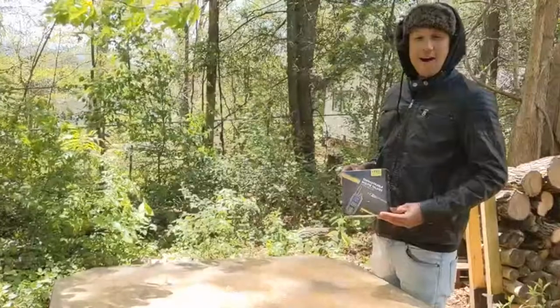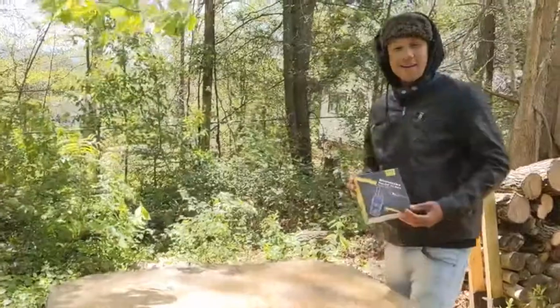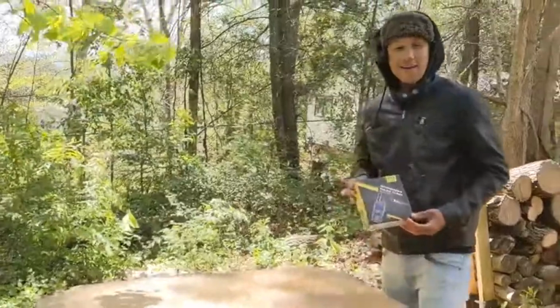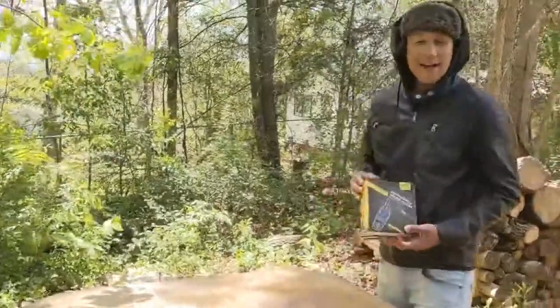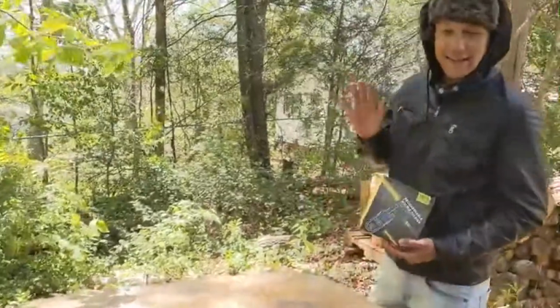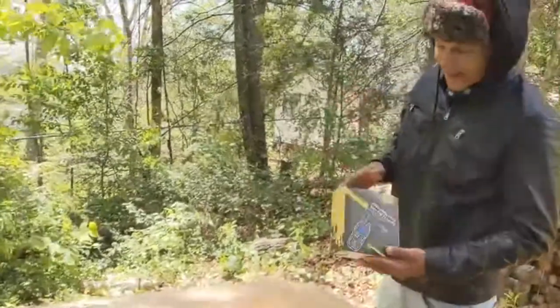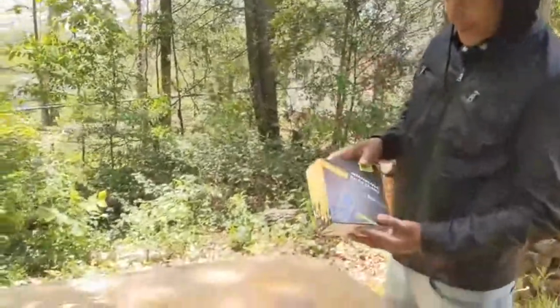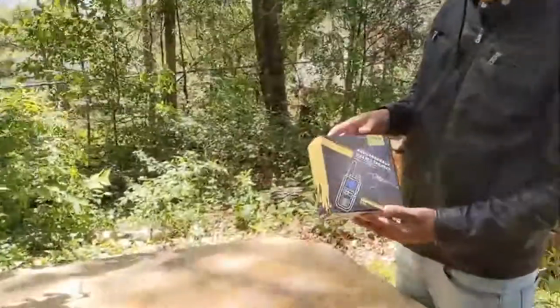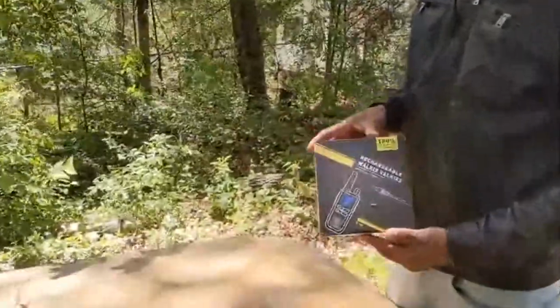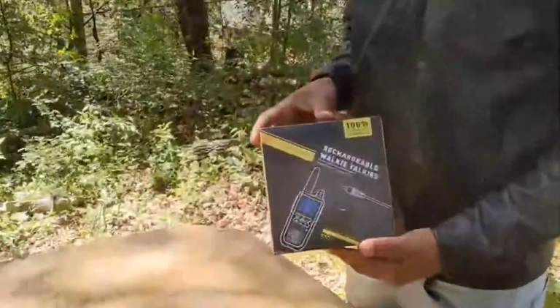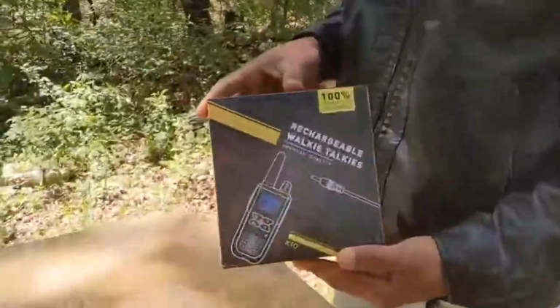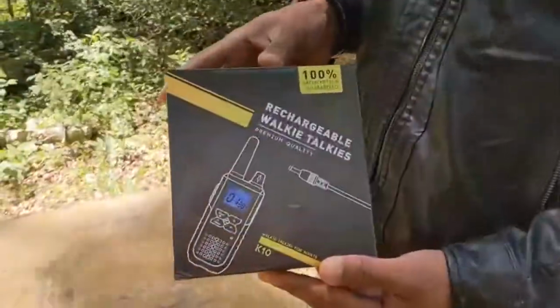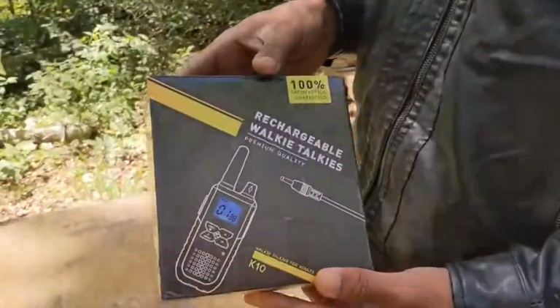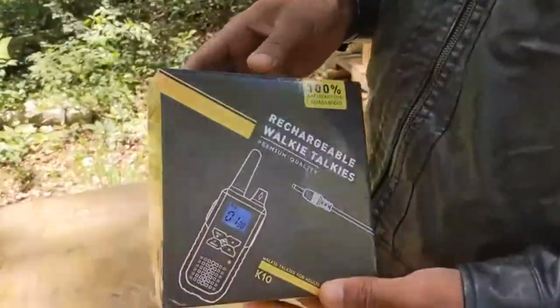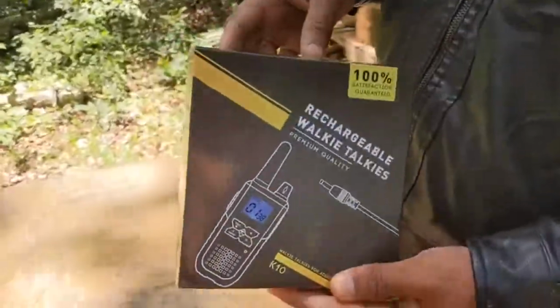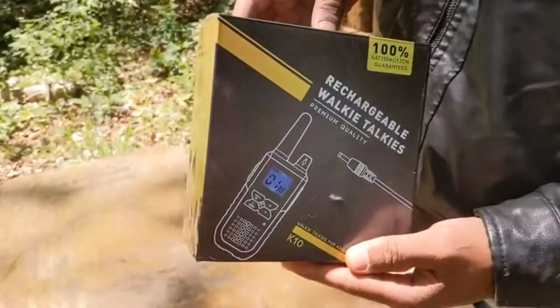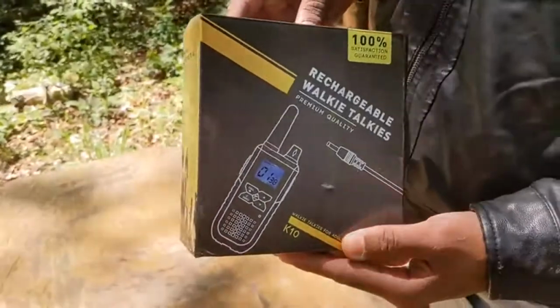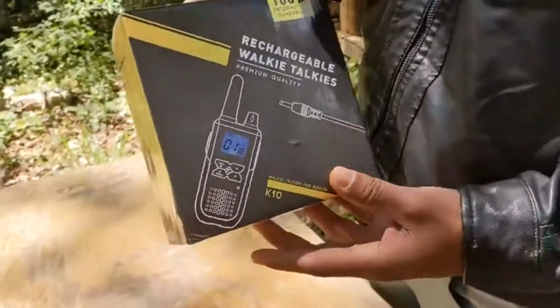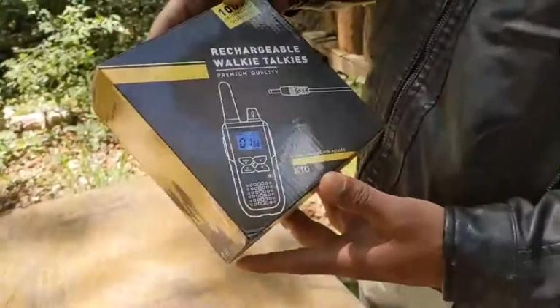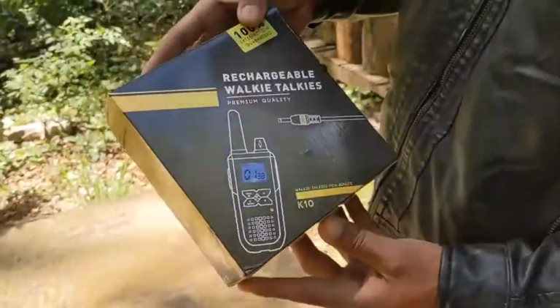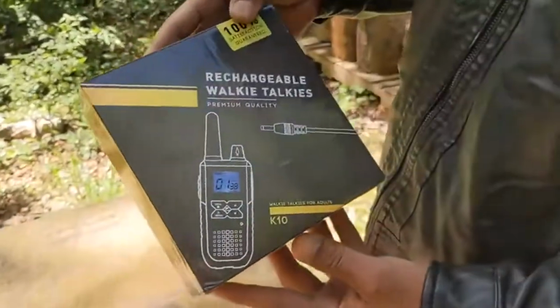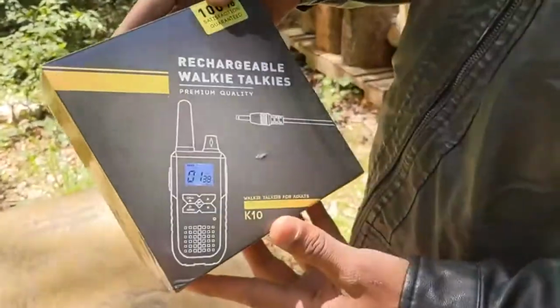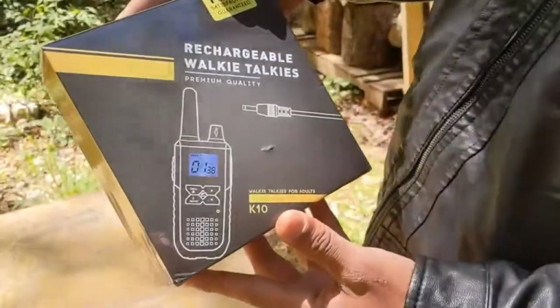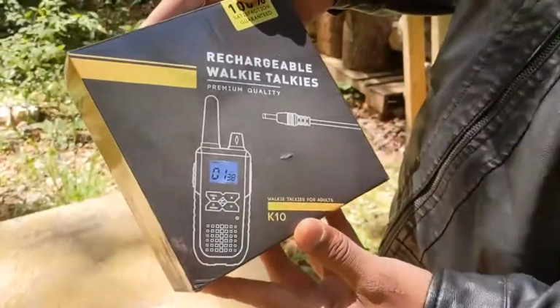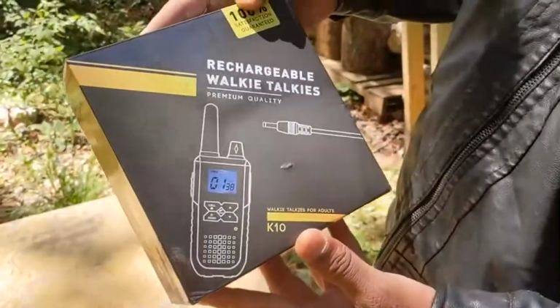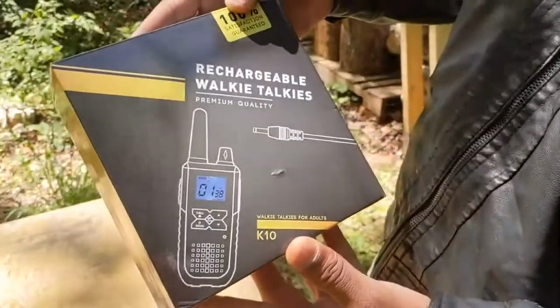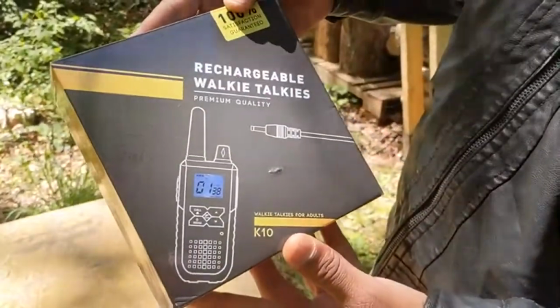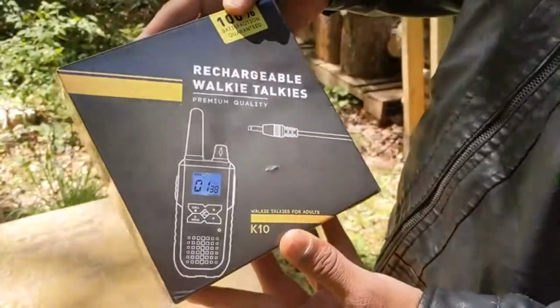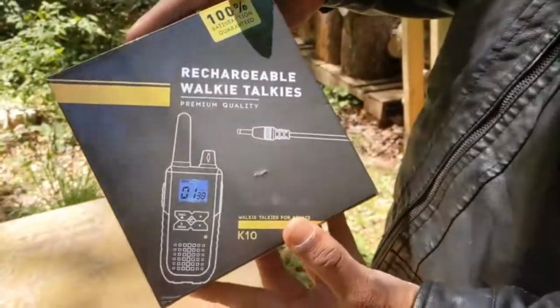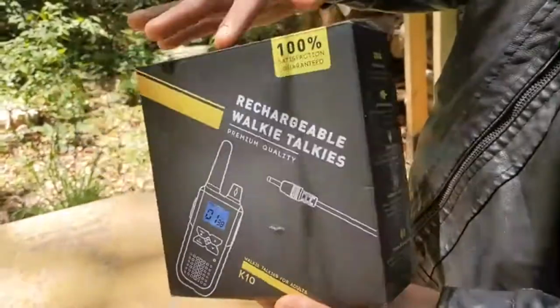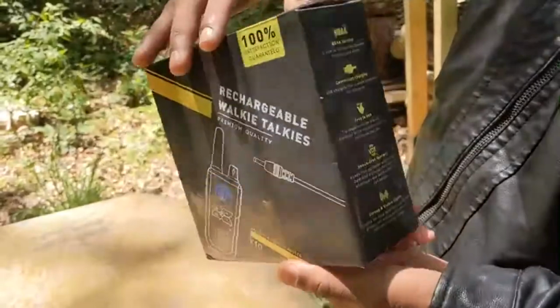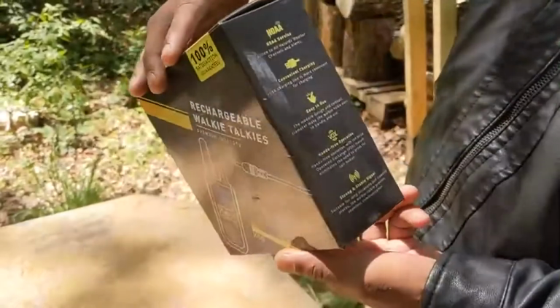Alright, hello guys. Anthony here again today. I got a nice awesome walkie-talkie set — it's going to be the K10 walkie-talkies for adults.